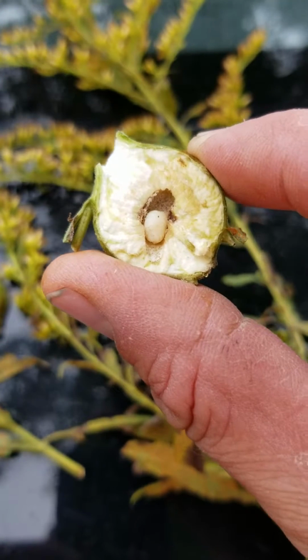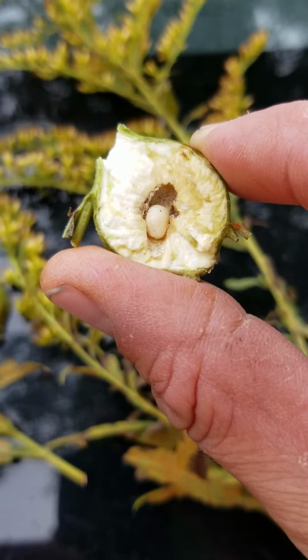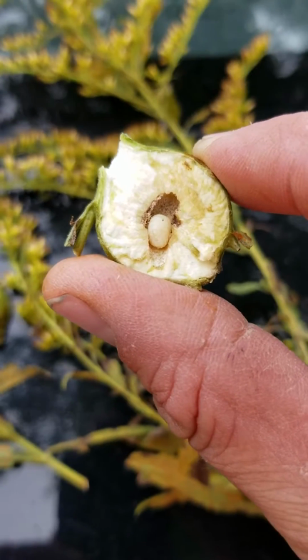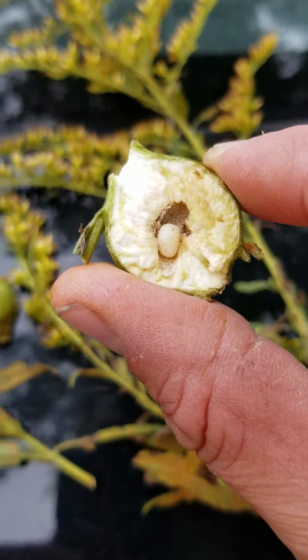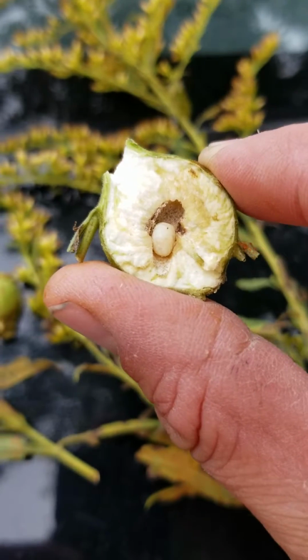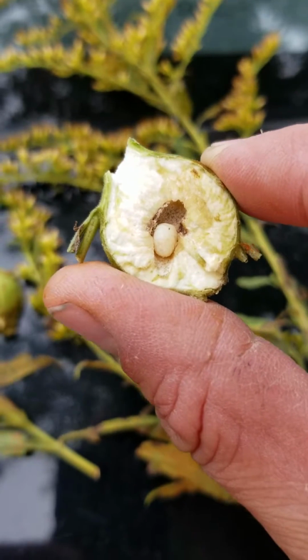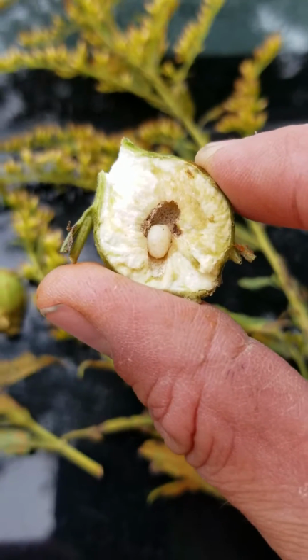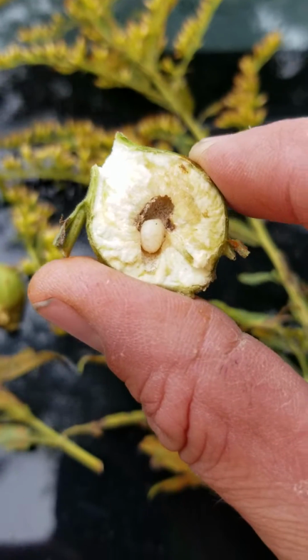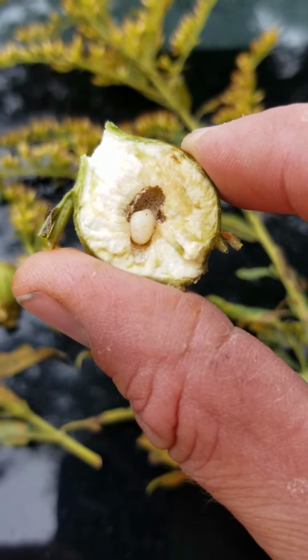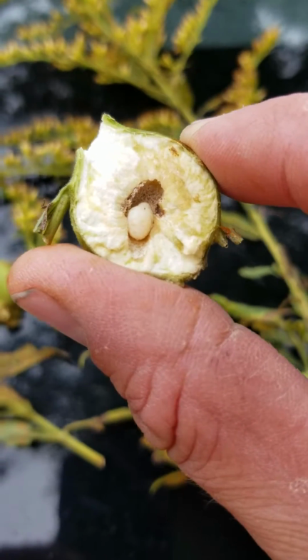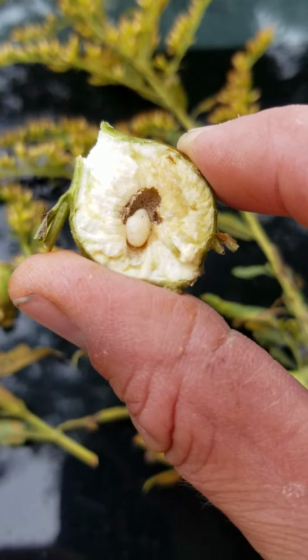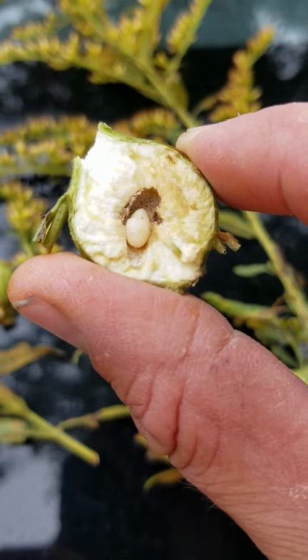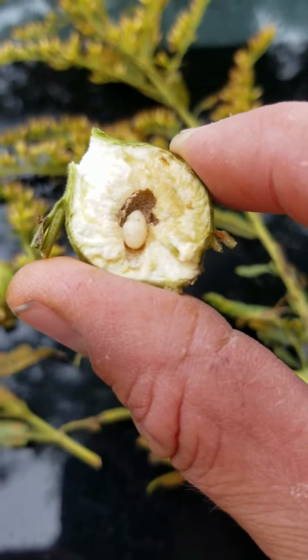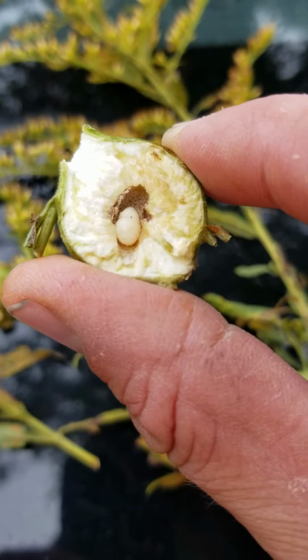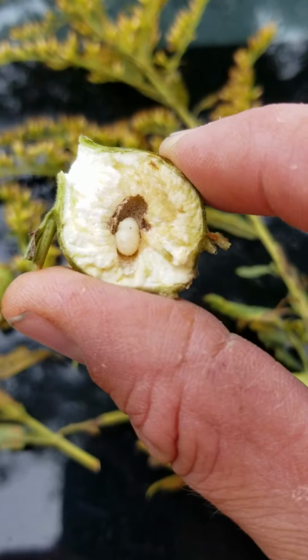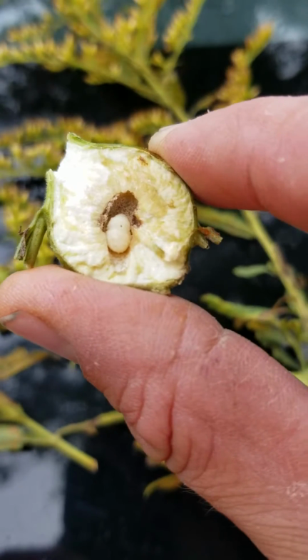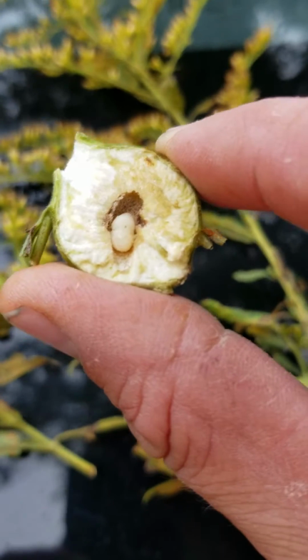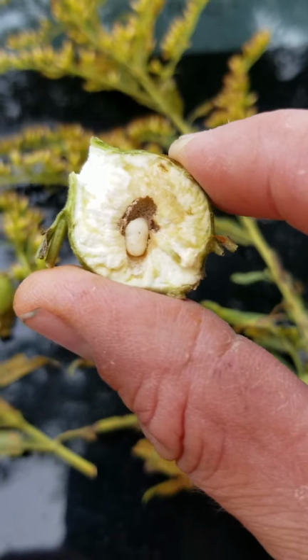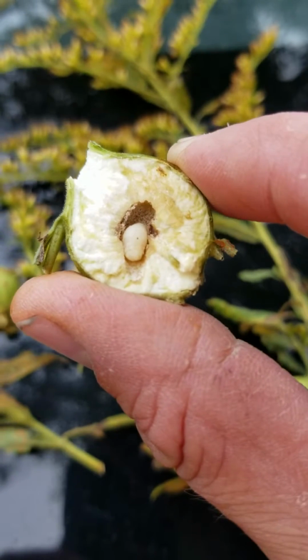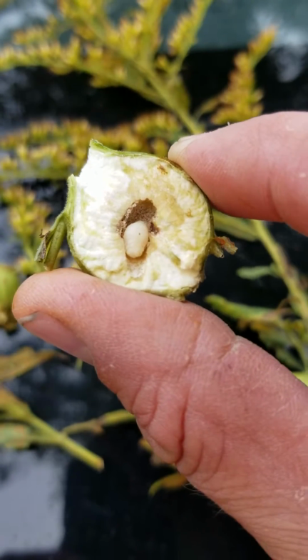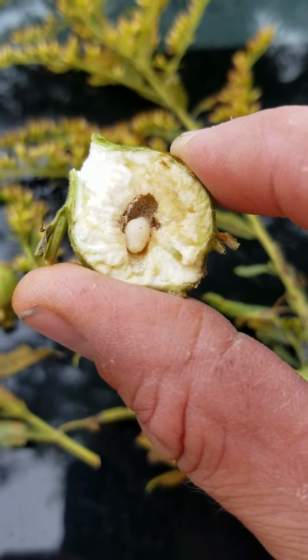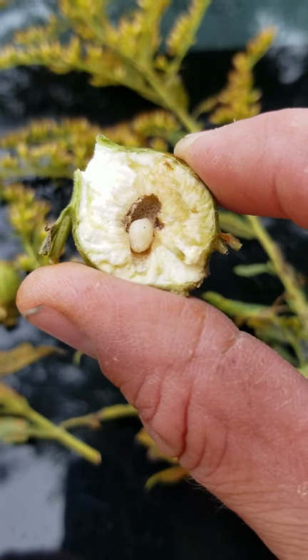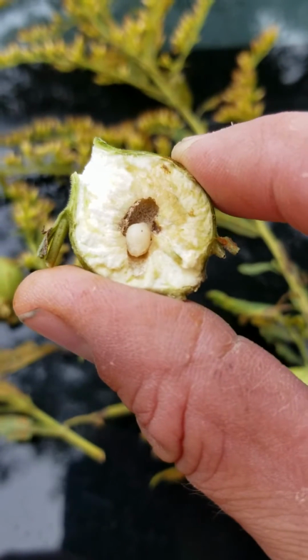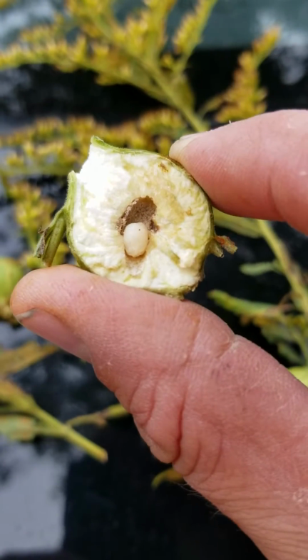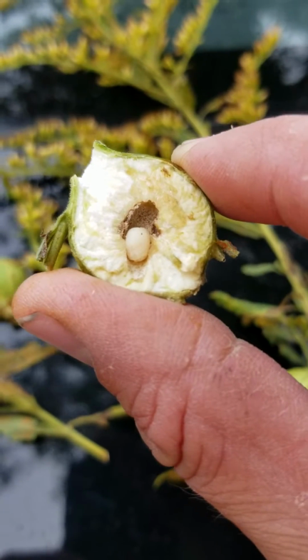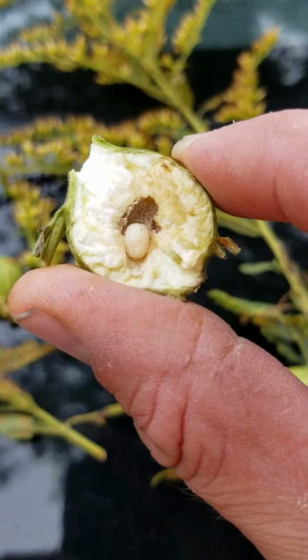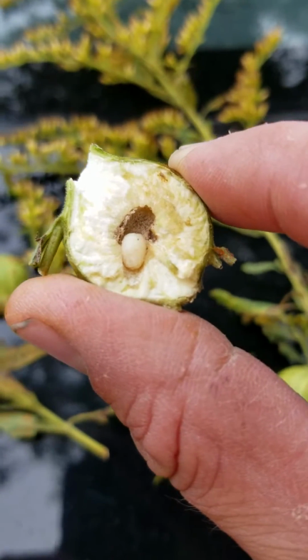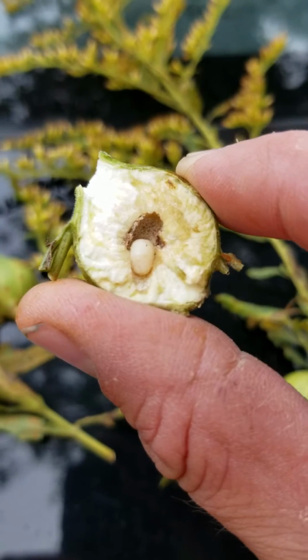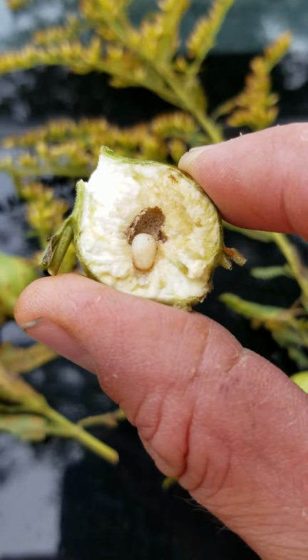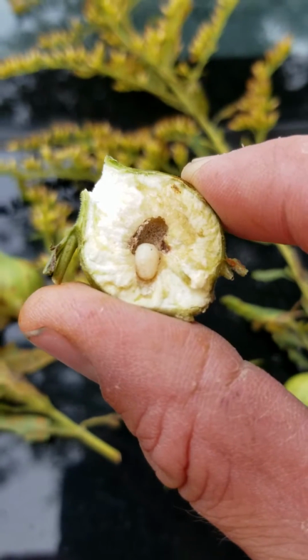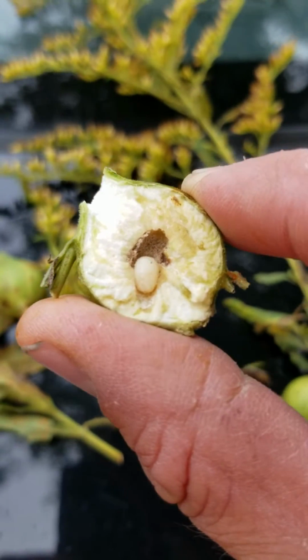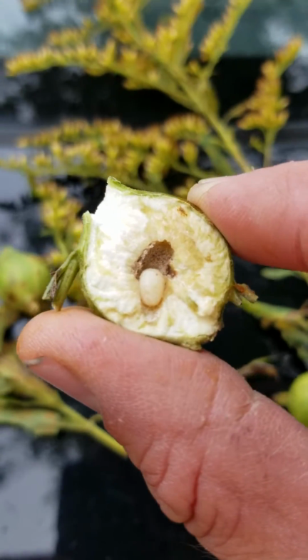In the springtime, around May or June, they'll hatch. The little larvae have already bored a hole to the surface for the adults to climb out and burst through in the spring, and start the whole process over again.